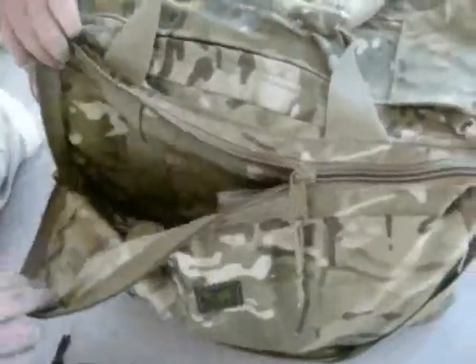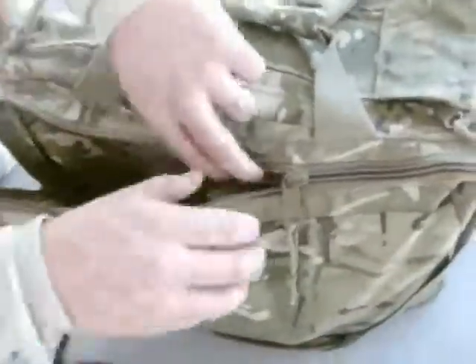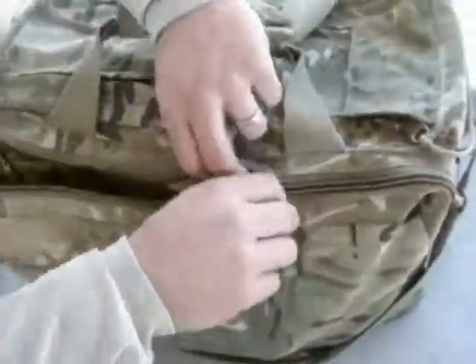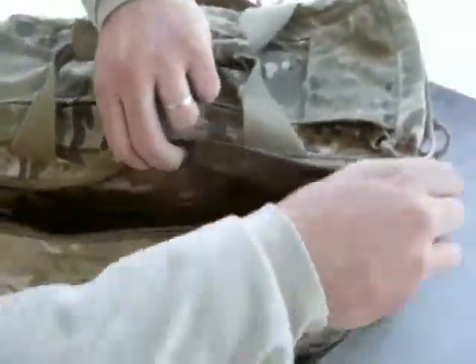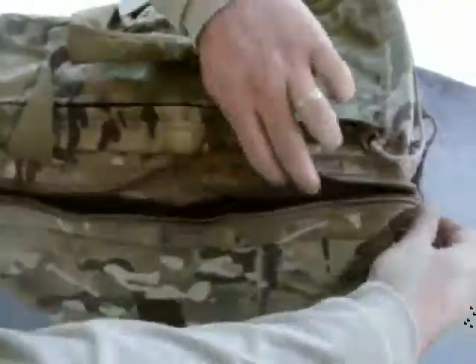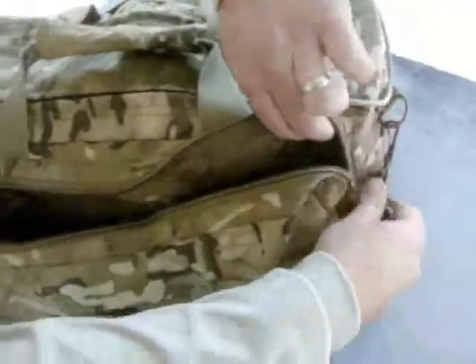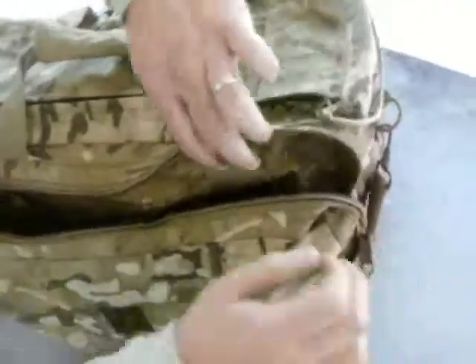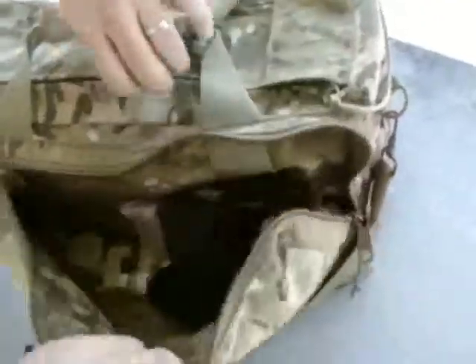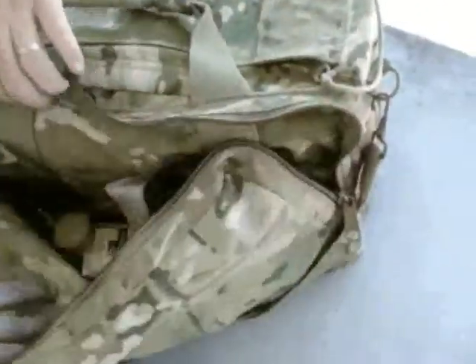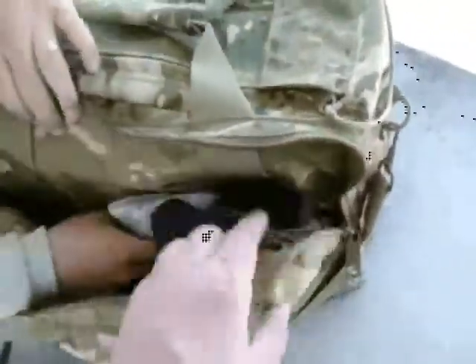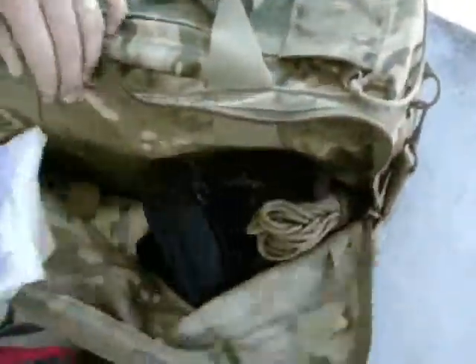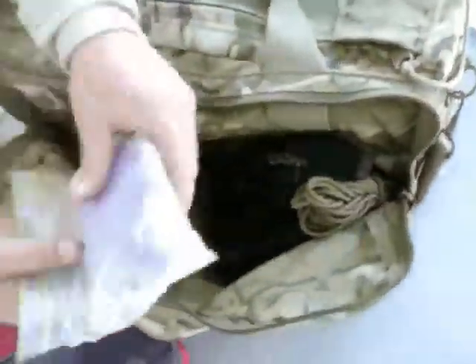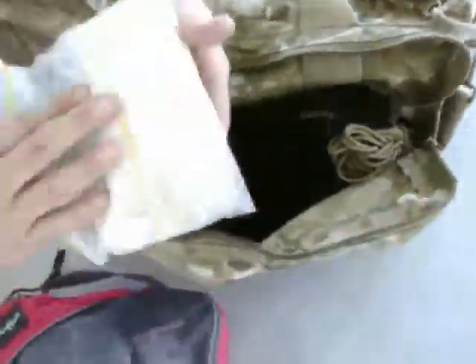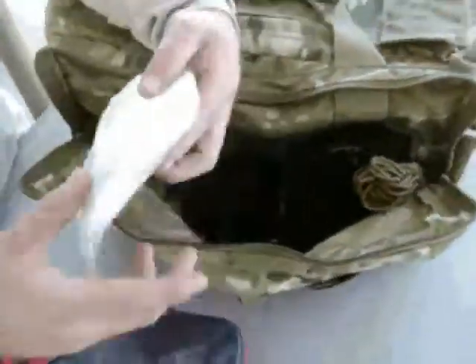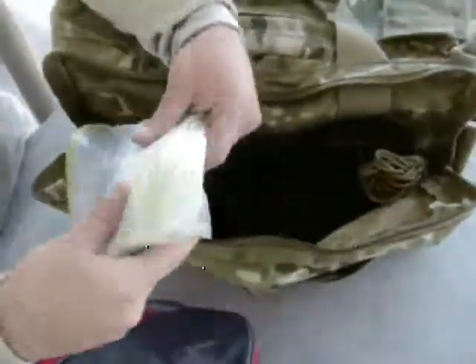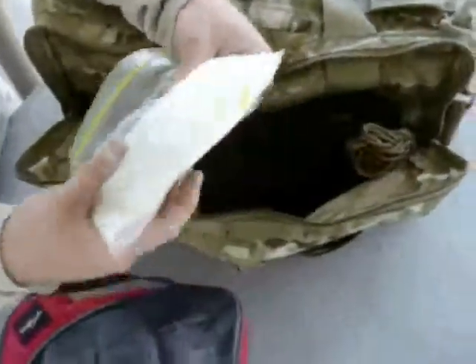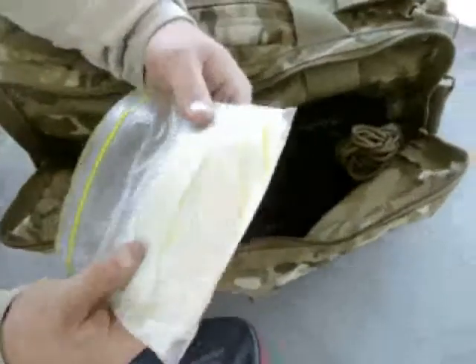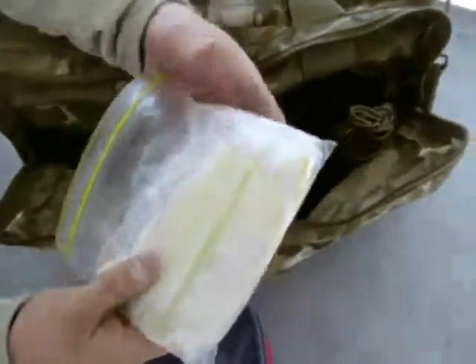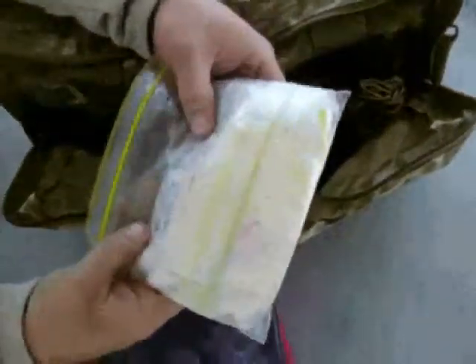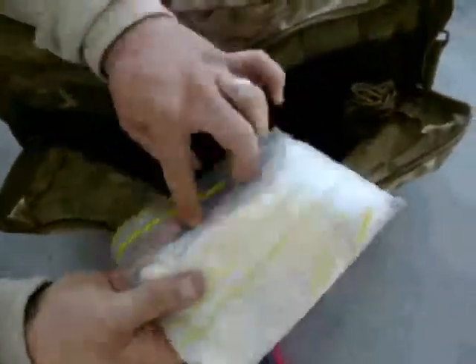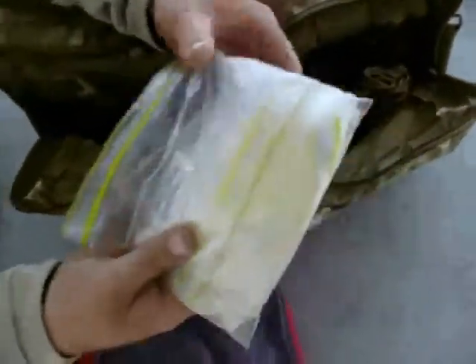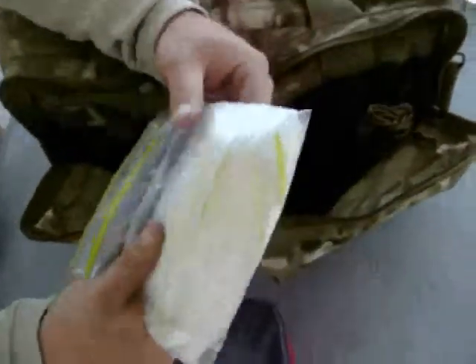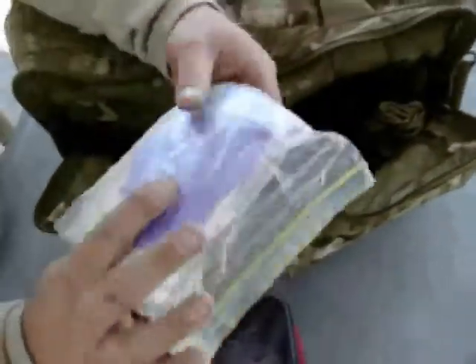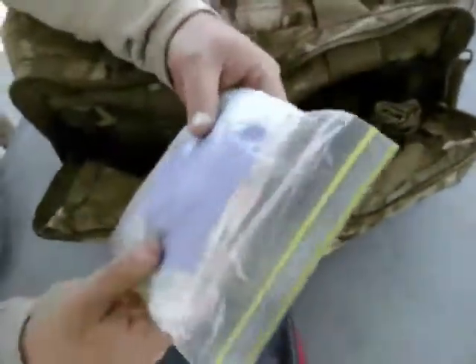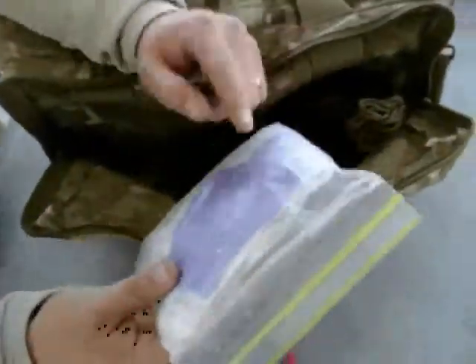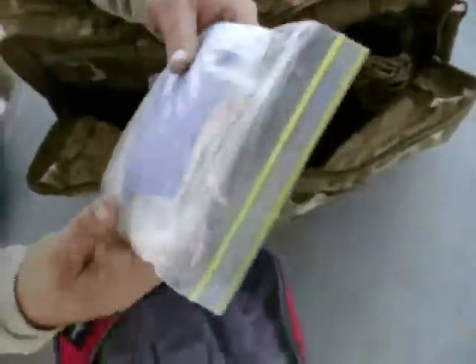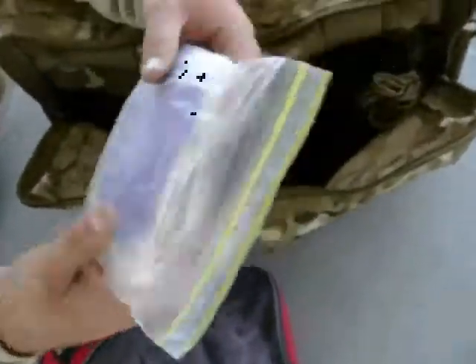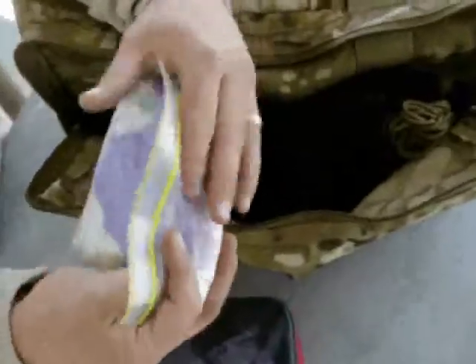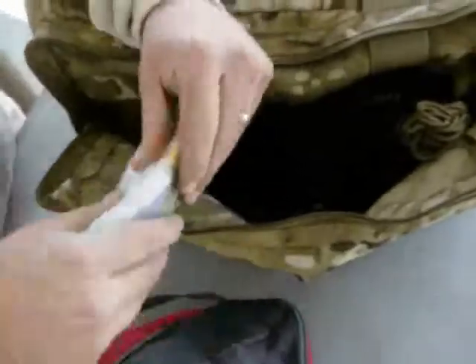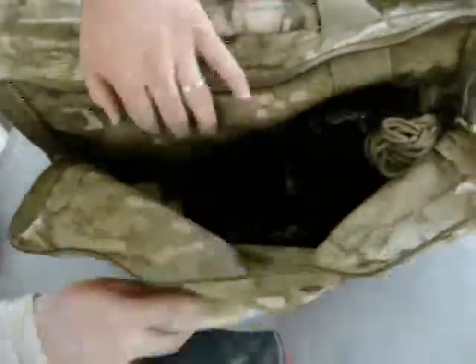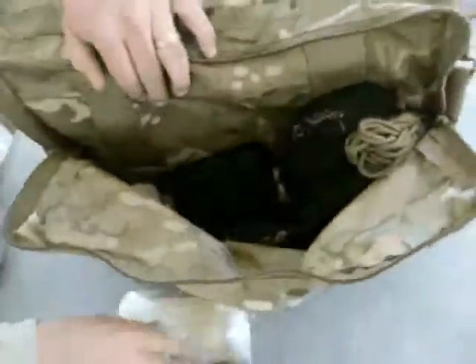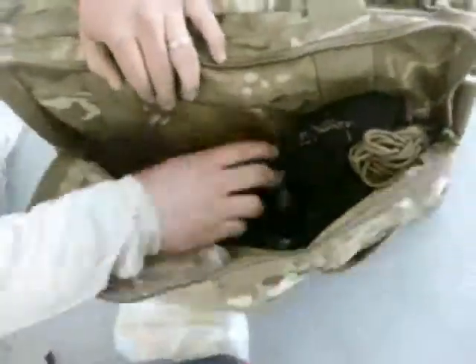I'll go ahead and open this up all the way so we can see what else is in here. I keep this as just kind of a boo-boo kit — band aids, Advil, stuff like that. Nitrile gloves, different things like that. Comfort stuff.